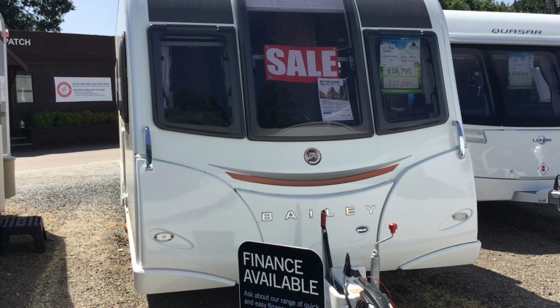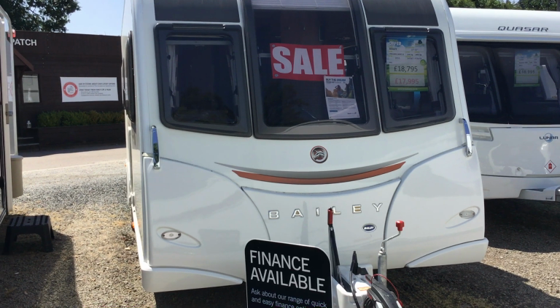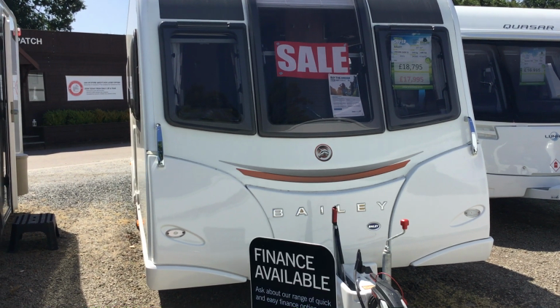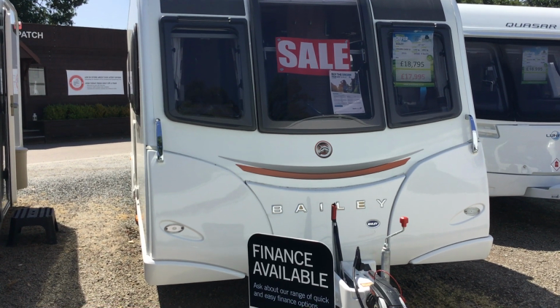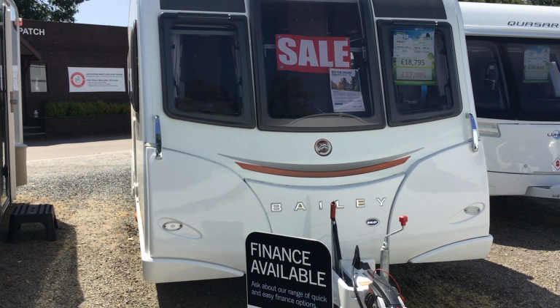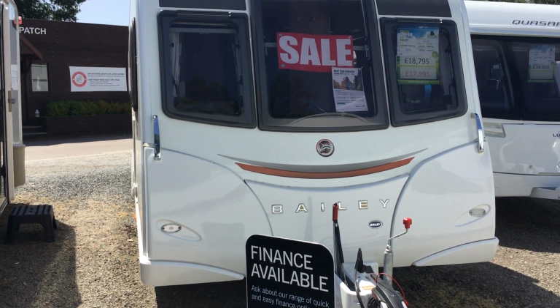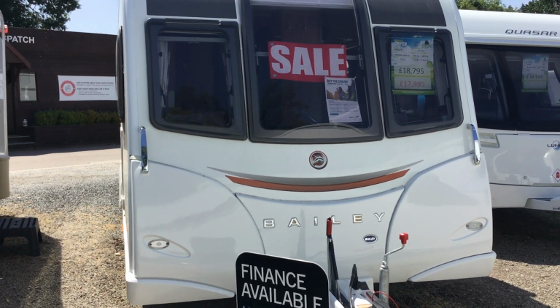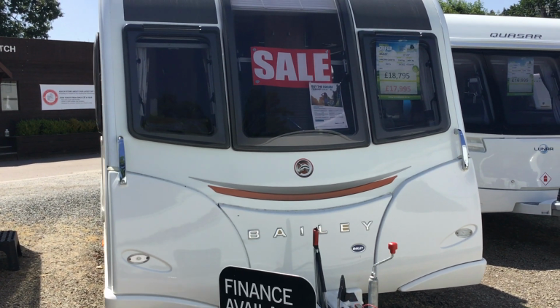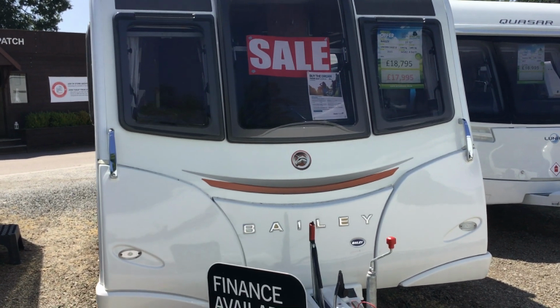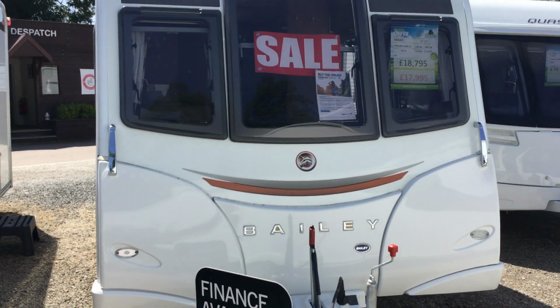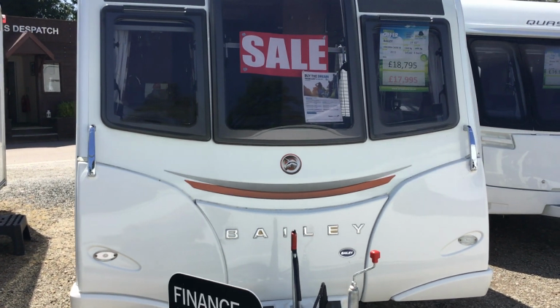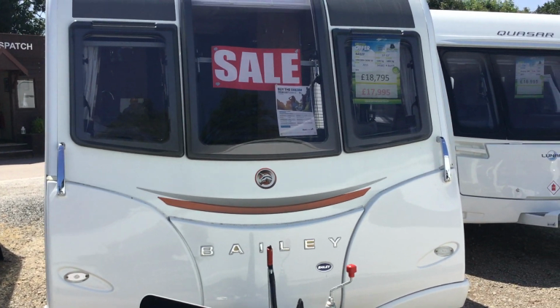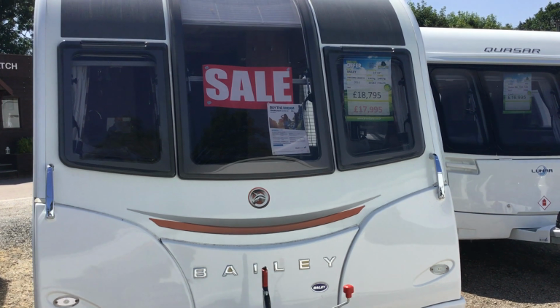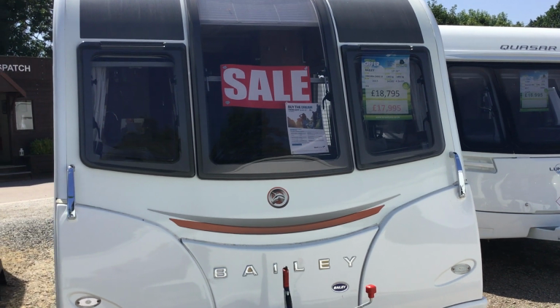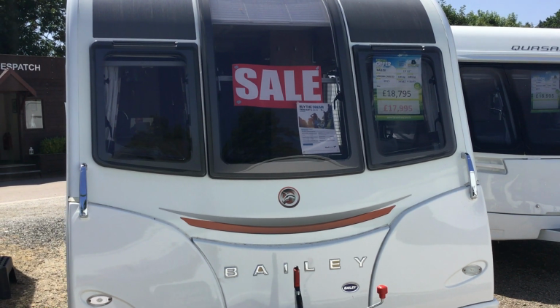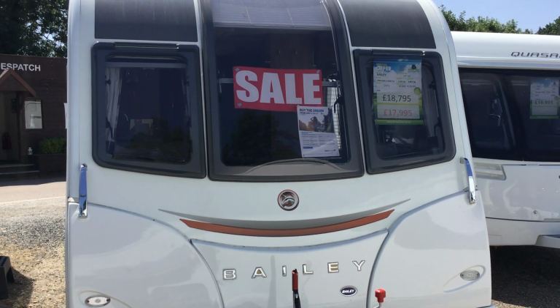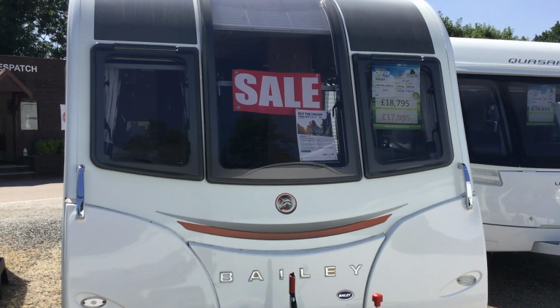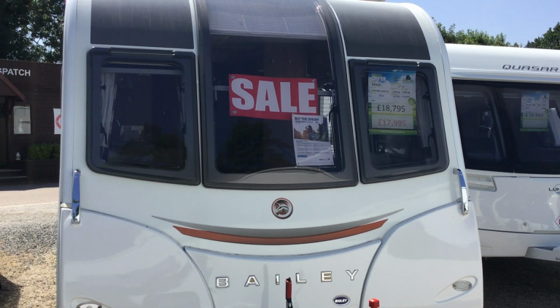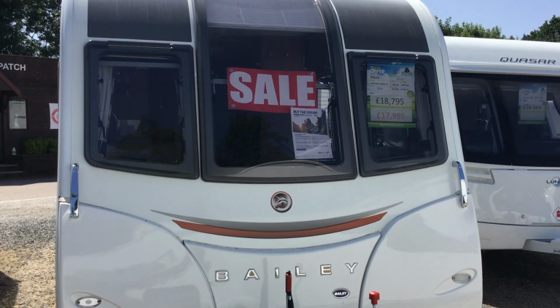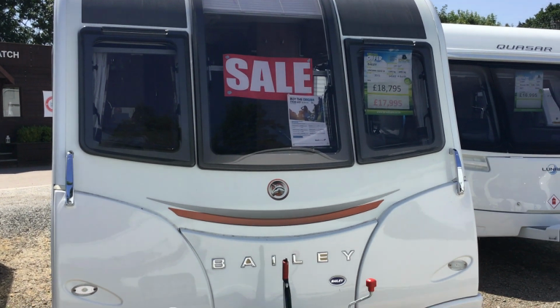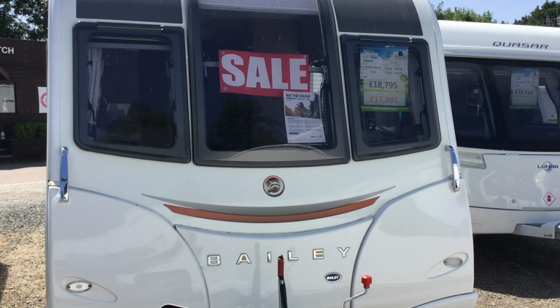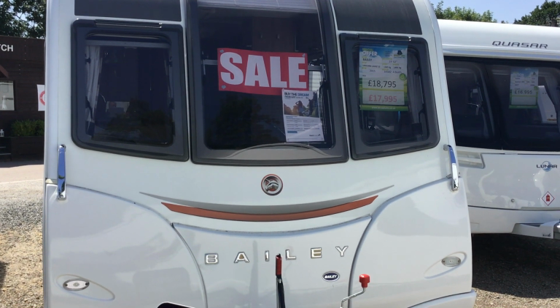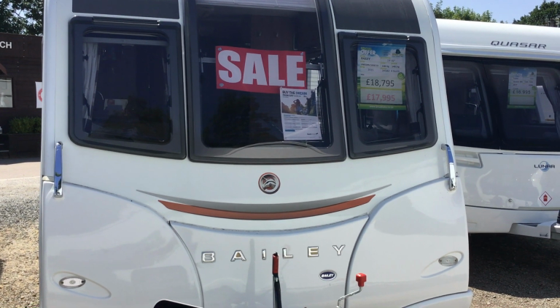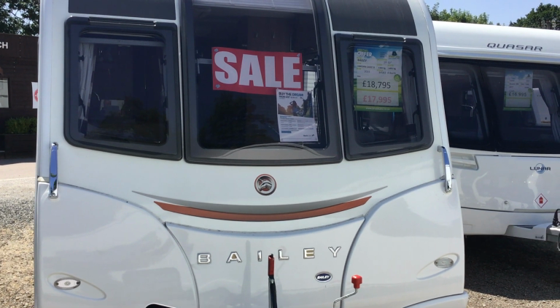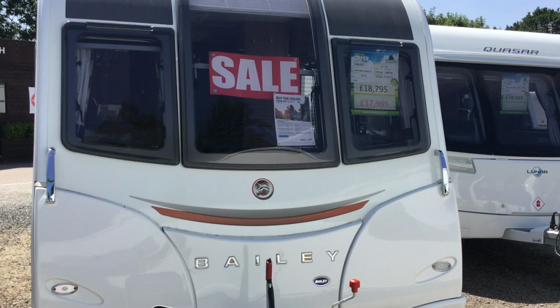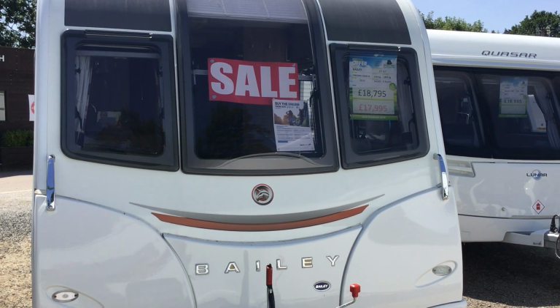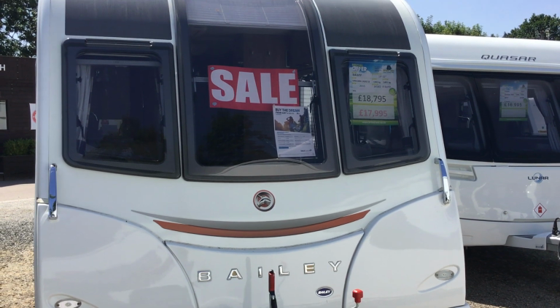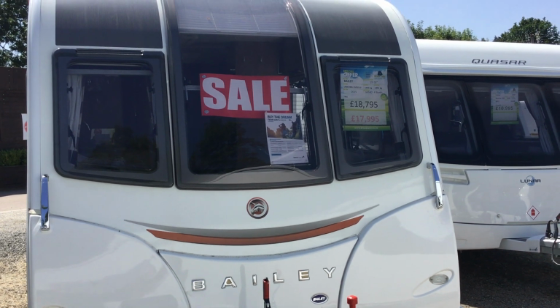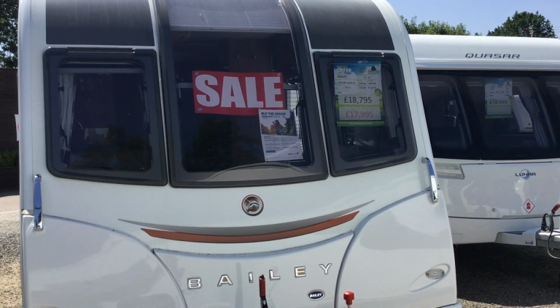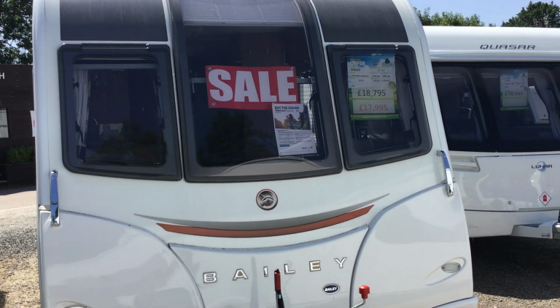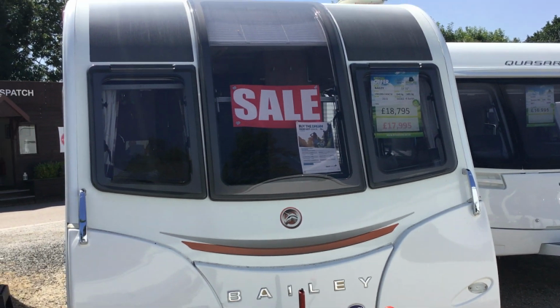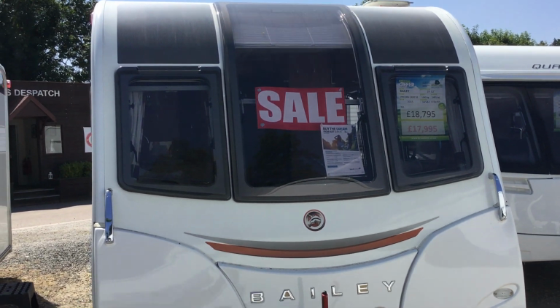Welcome to the Kenworth branch of Broad Lane Legend. My name is Brian and today I'm going to show you around this 2015 Bailey Unicorn Cadiz. It's a Series 3, just been reduced from 18,795 to 17,995. It's a four berth.